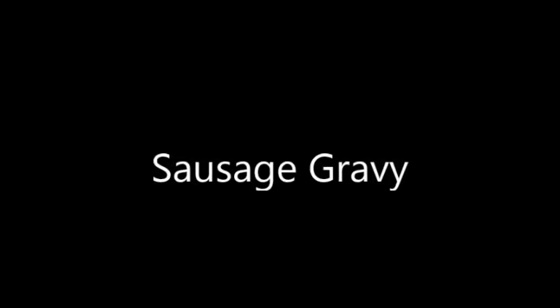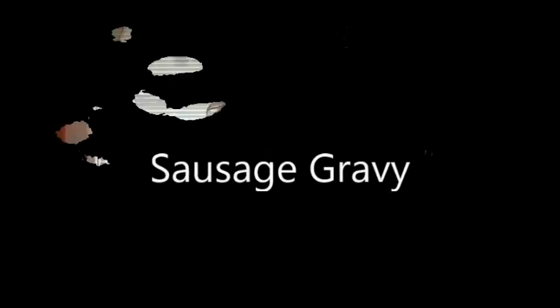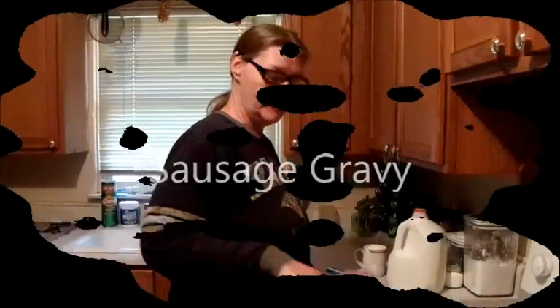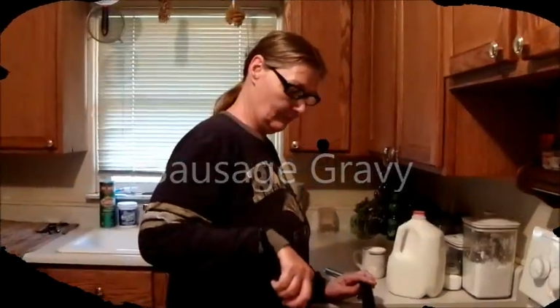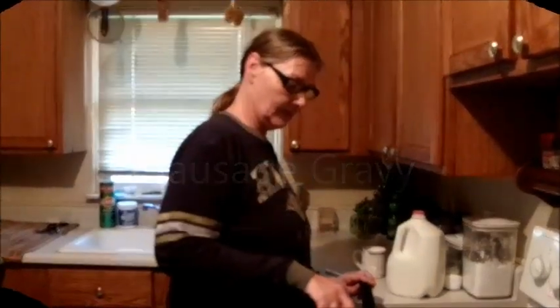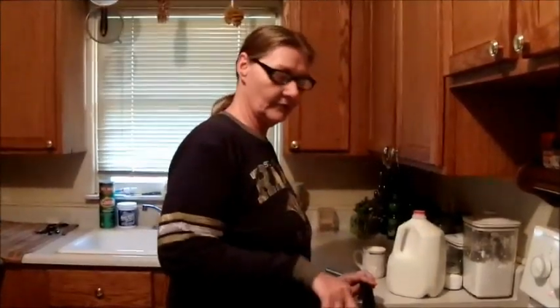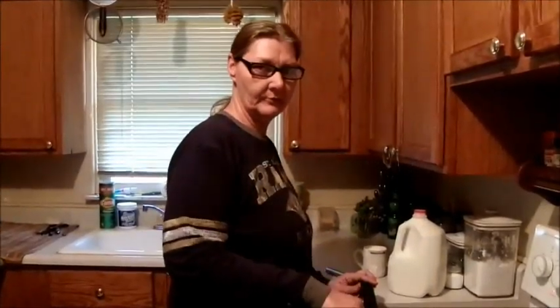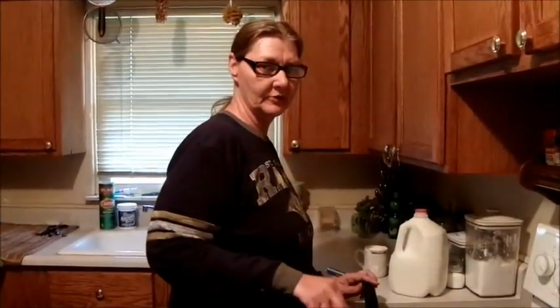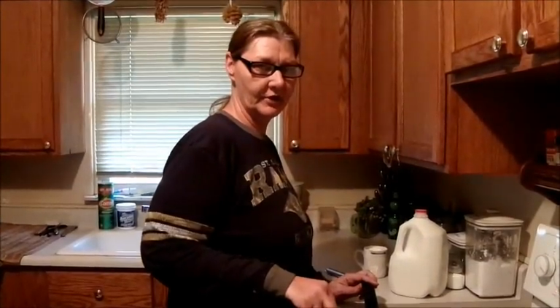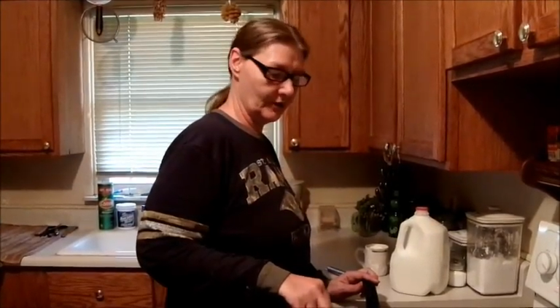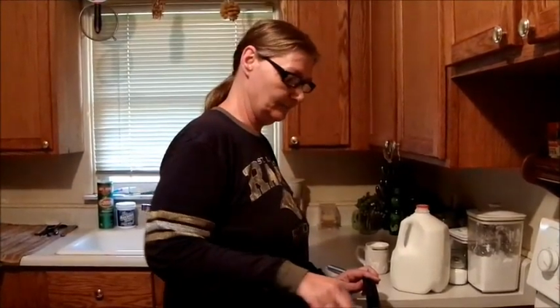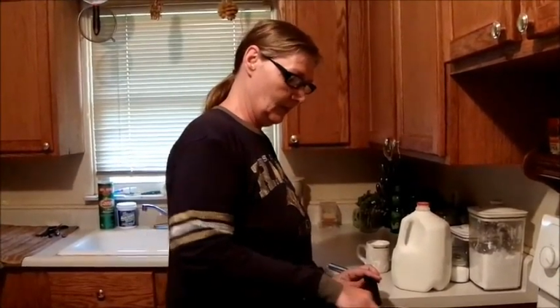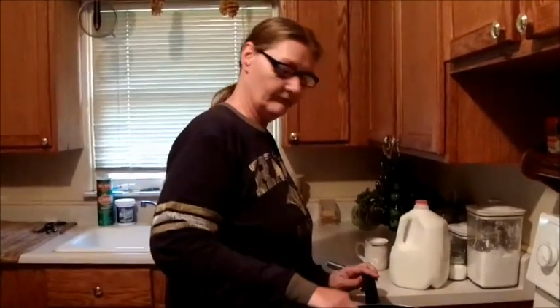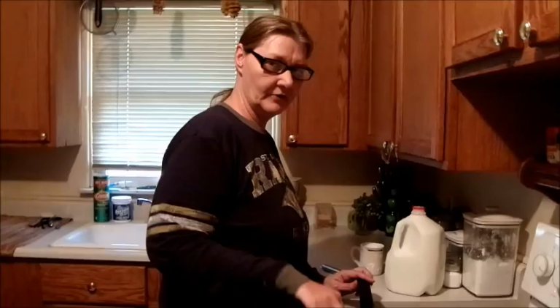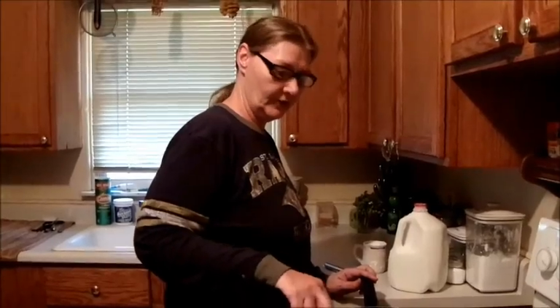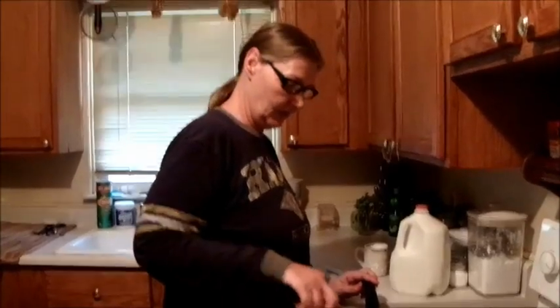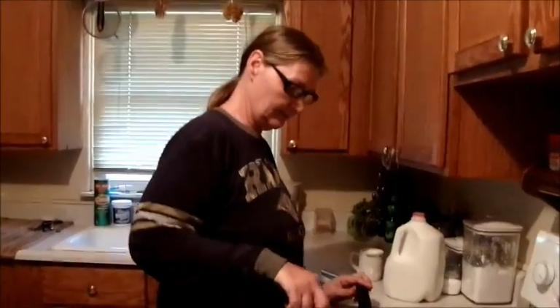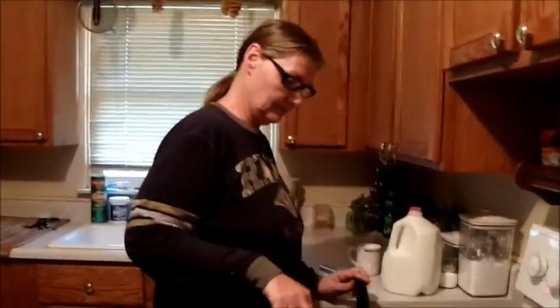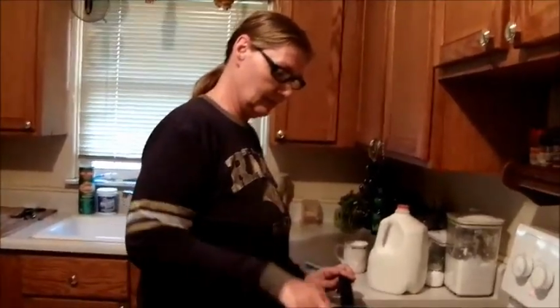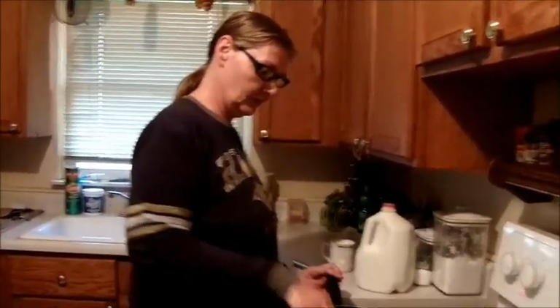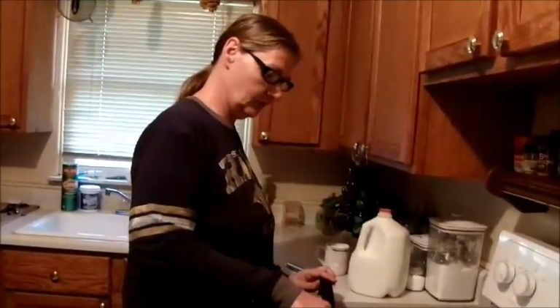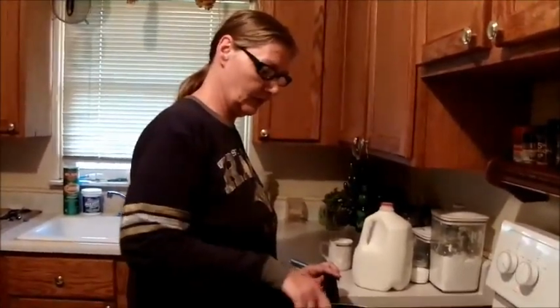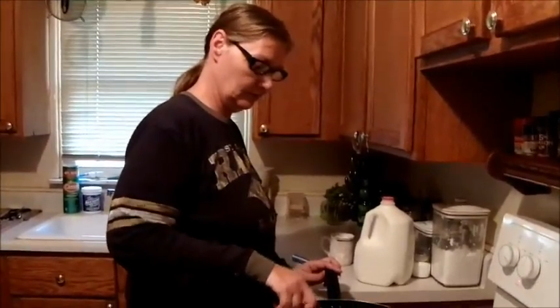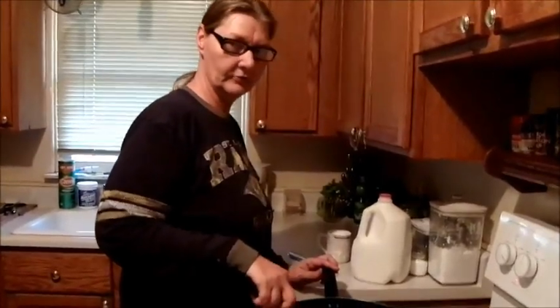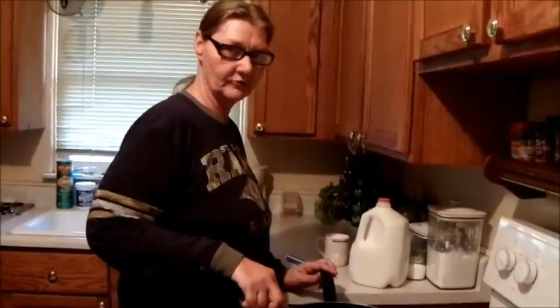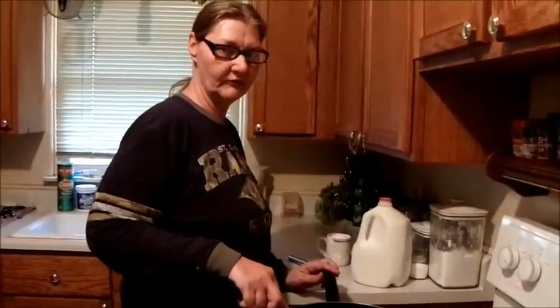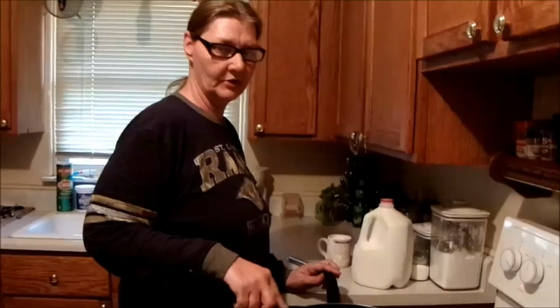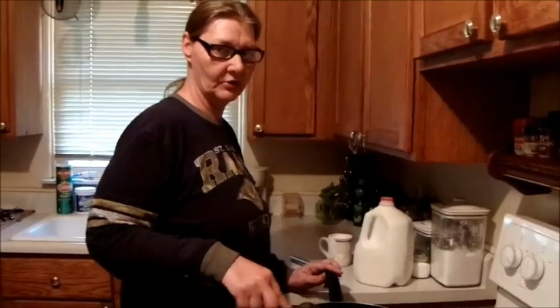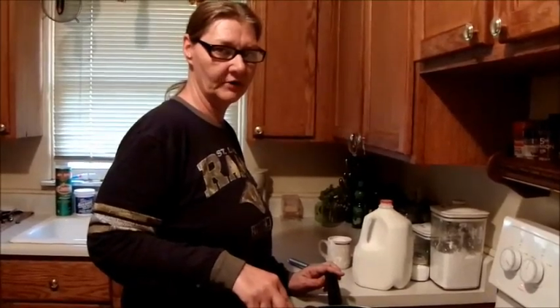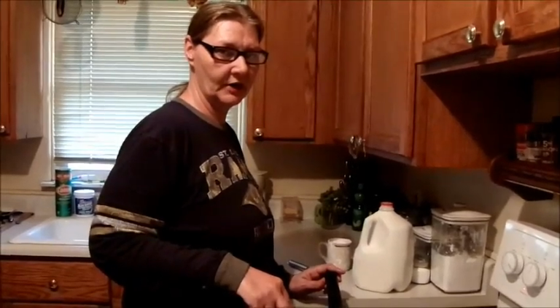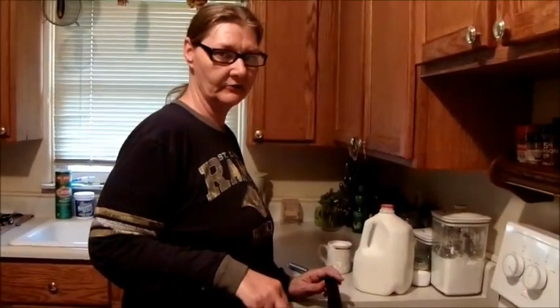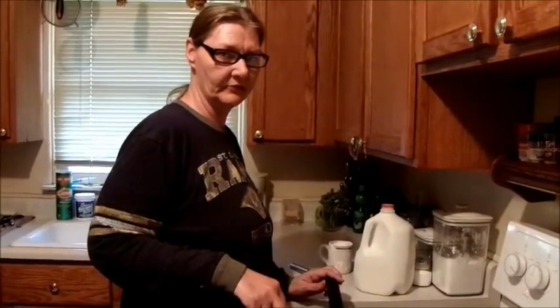Hello everybody. Making sausage and biscuits for dinner tonight. Very simple thing to make. I'll show you how to do the sausage gravy, and then I'll do another video that has the biscuits.